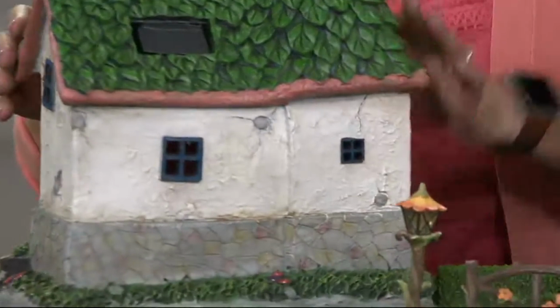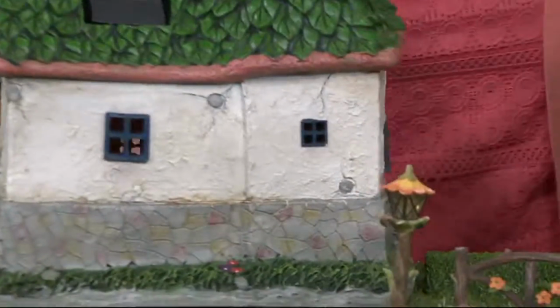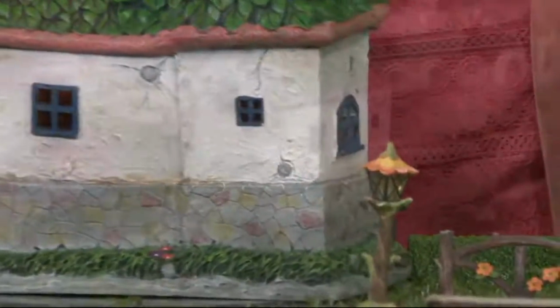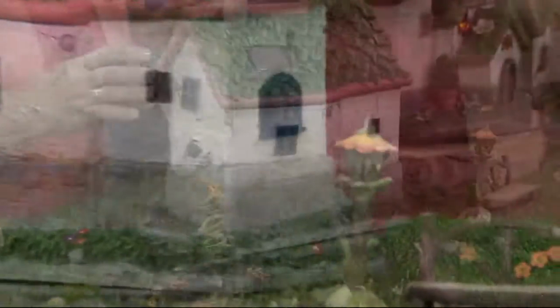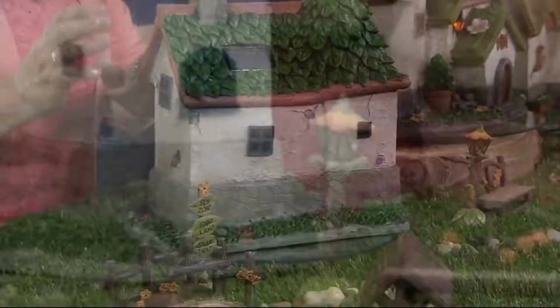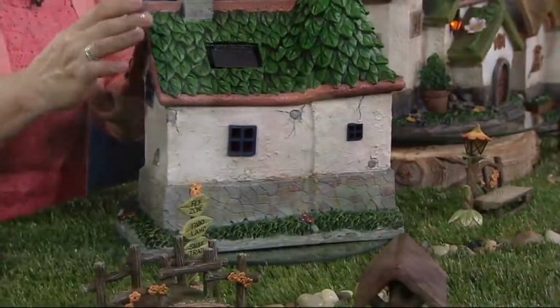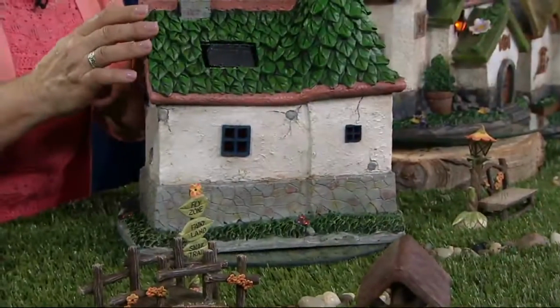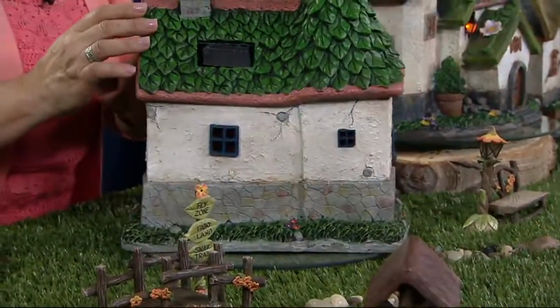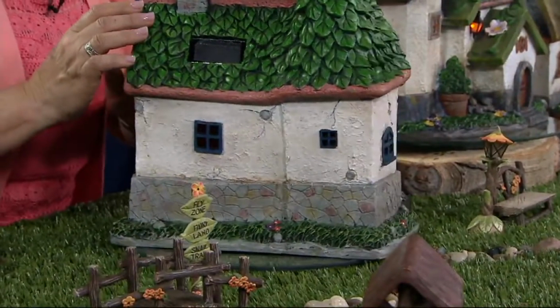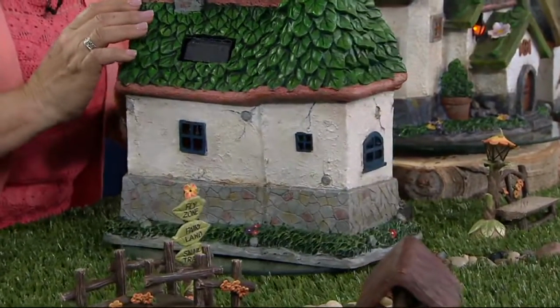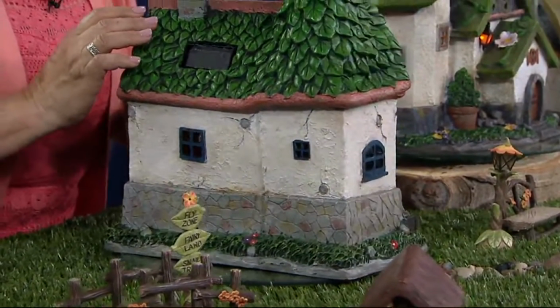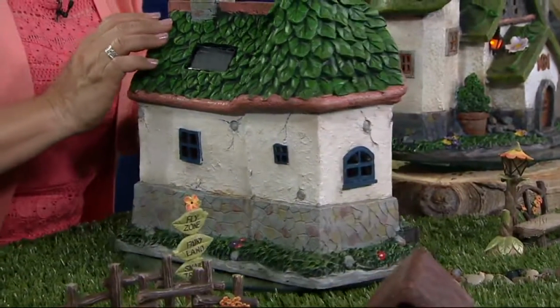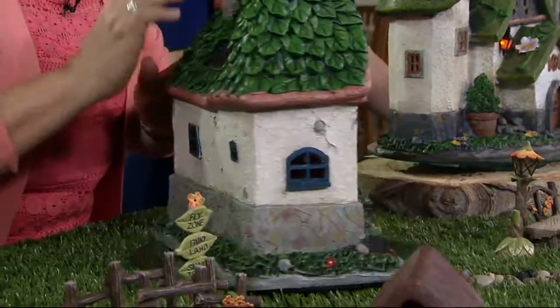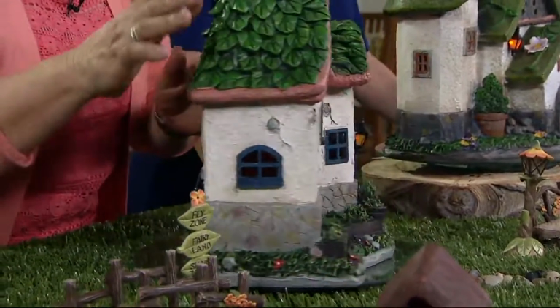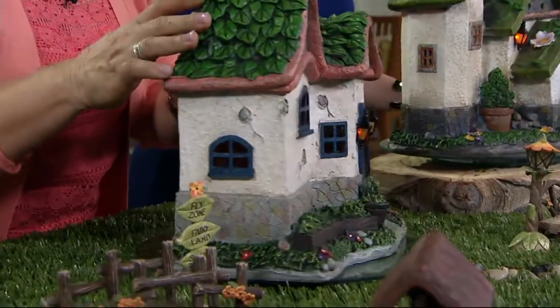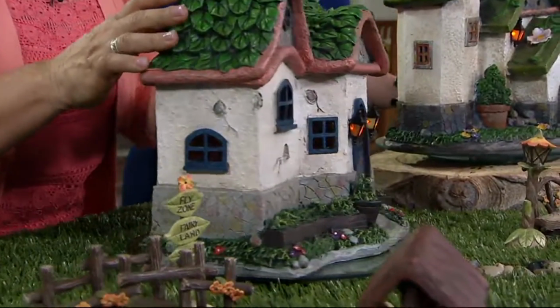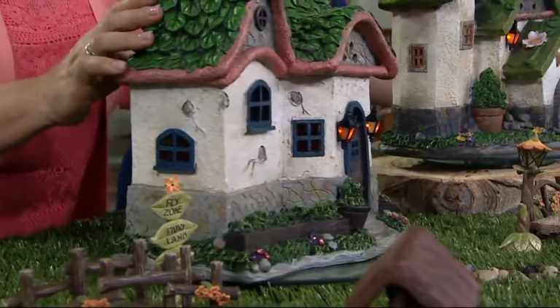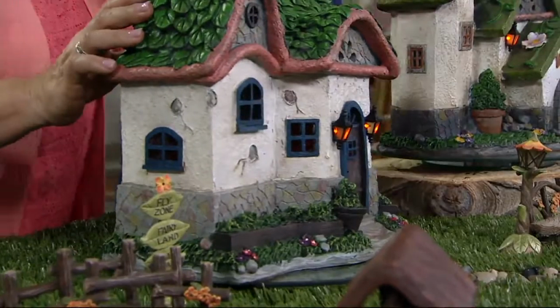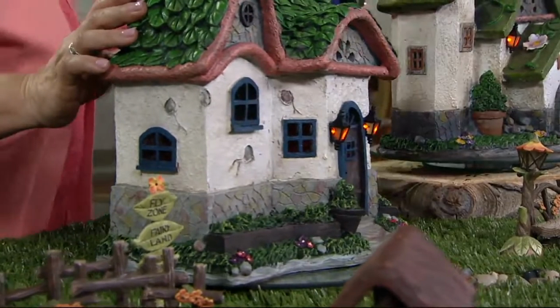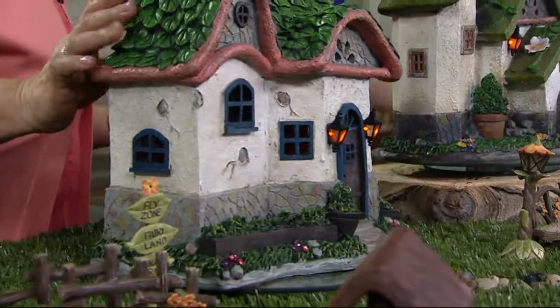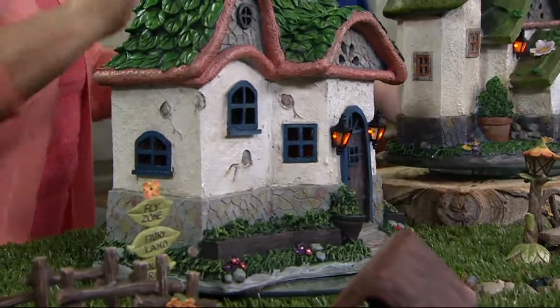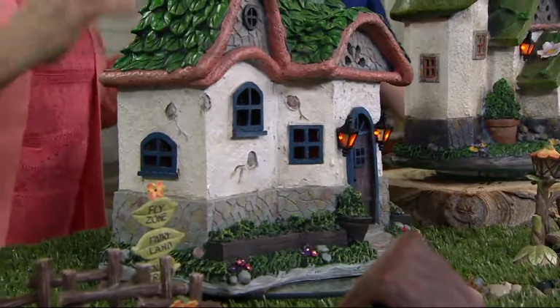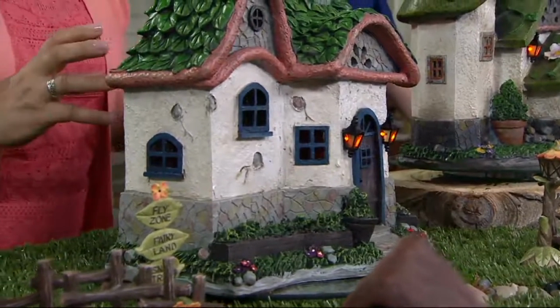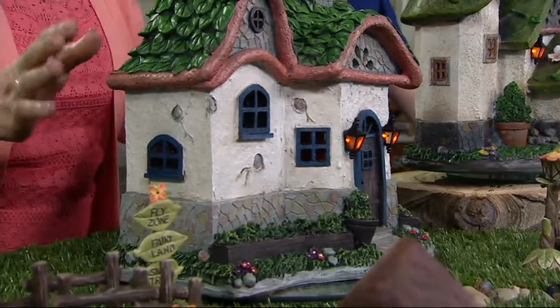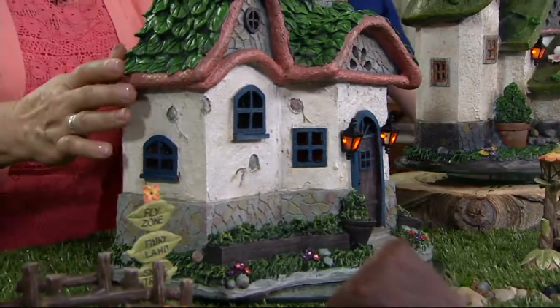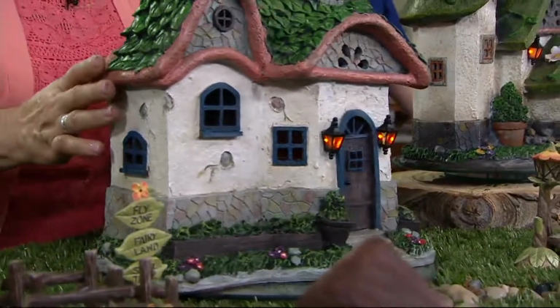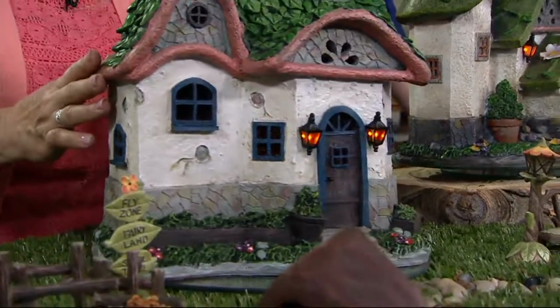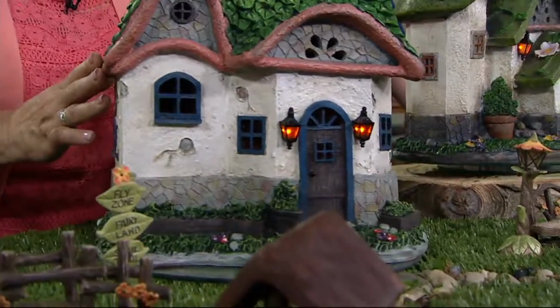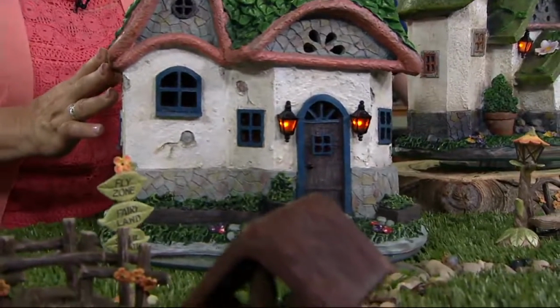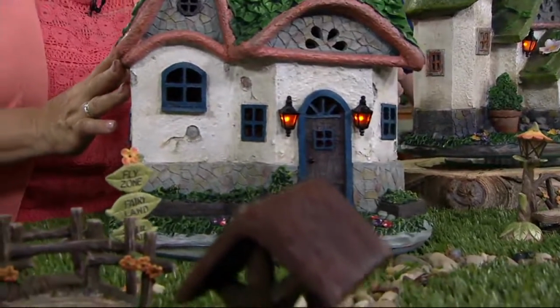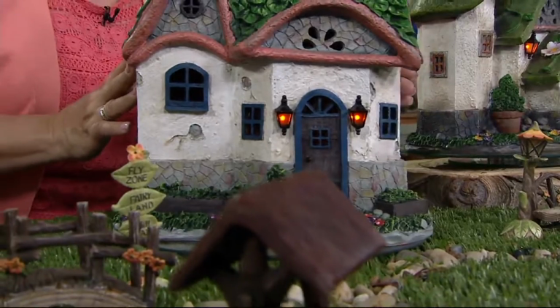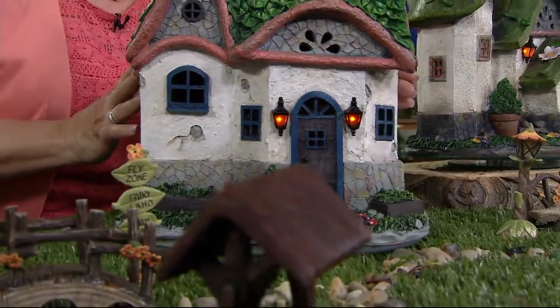Fairy gardens are such a great way to enjoy gardening, have that whimsy, have that fun, and maybe bring your children into your love of gardening with something that's very achievable and very magical.